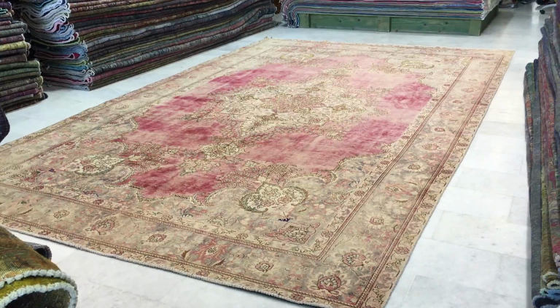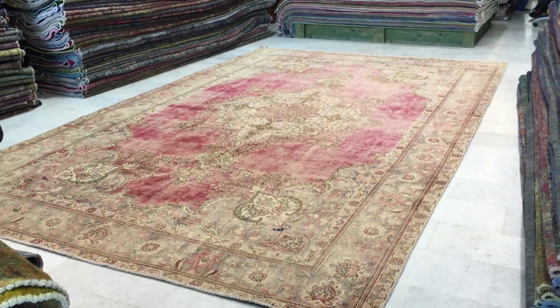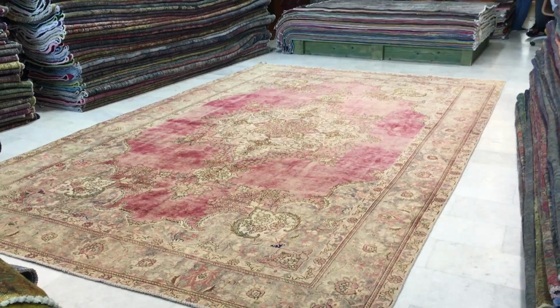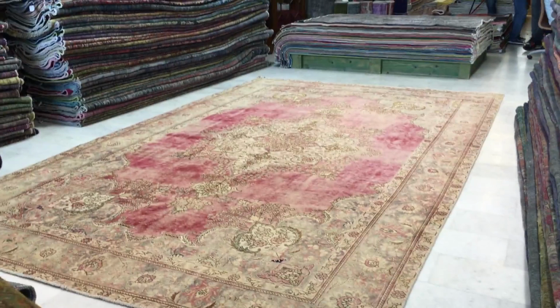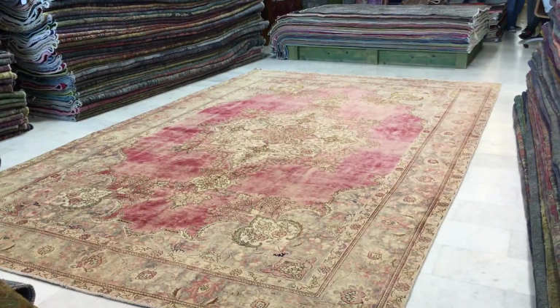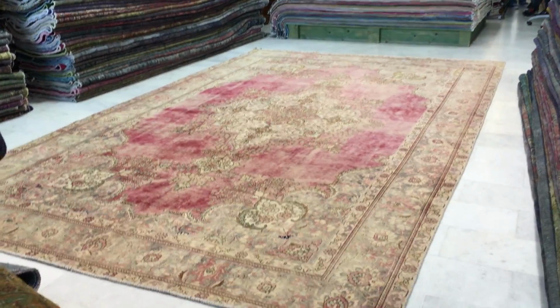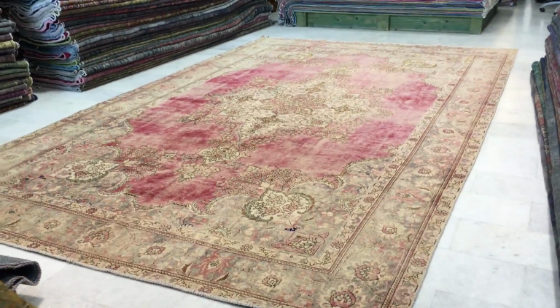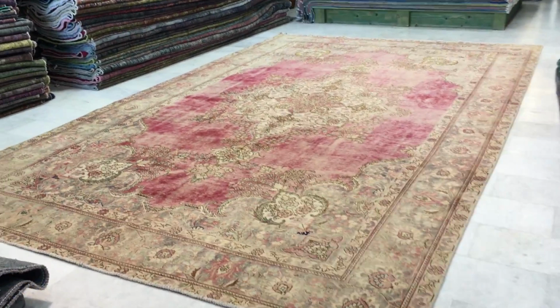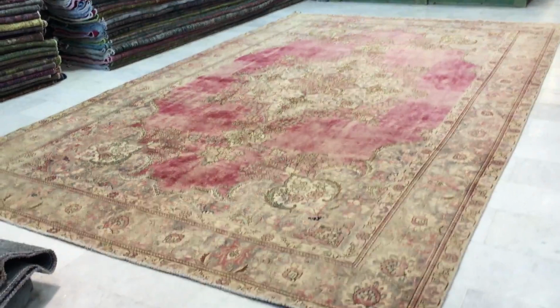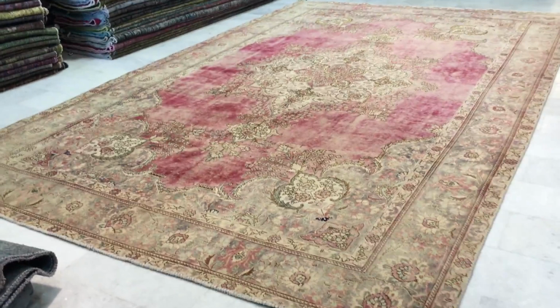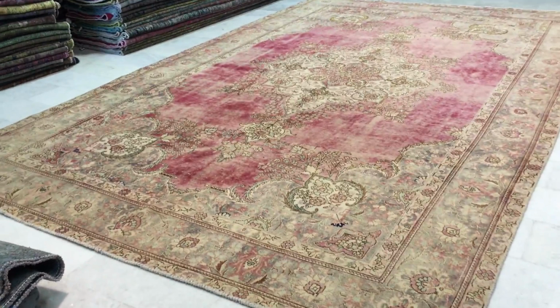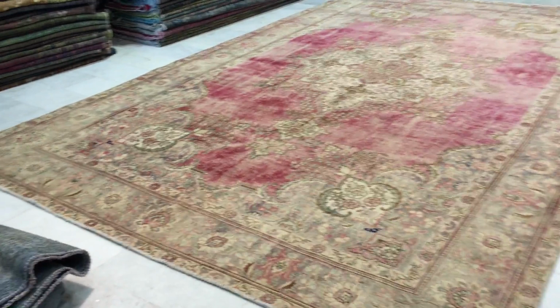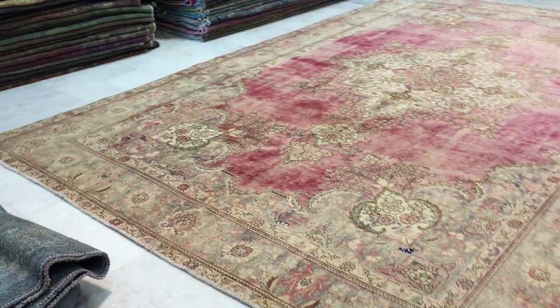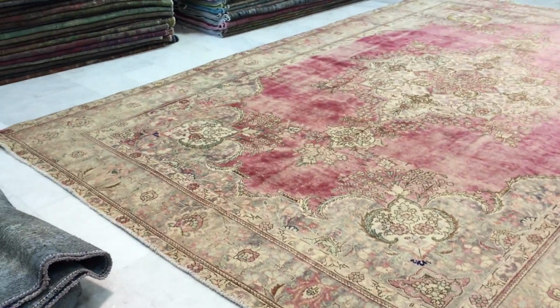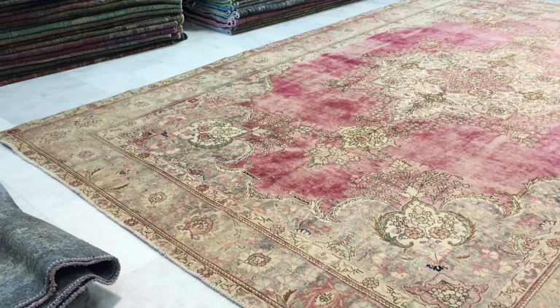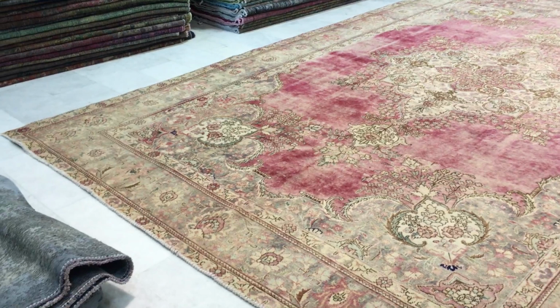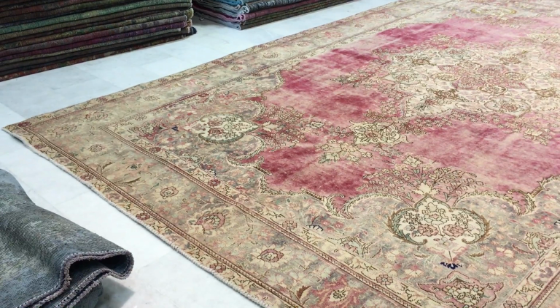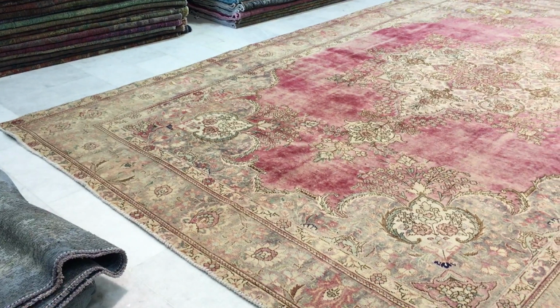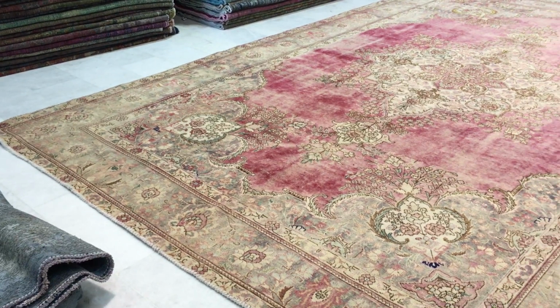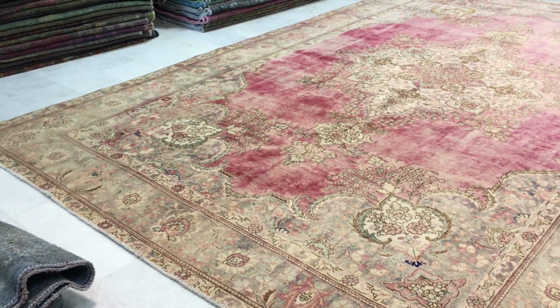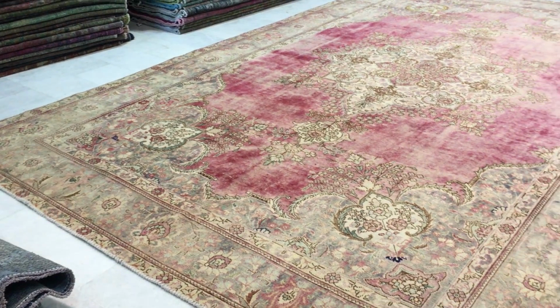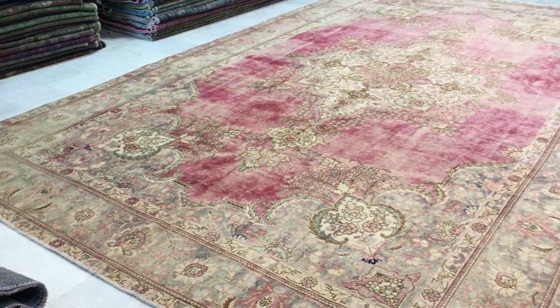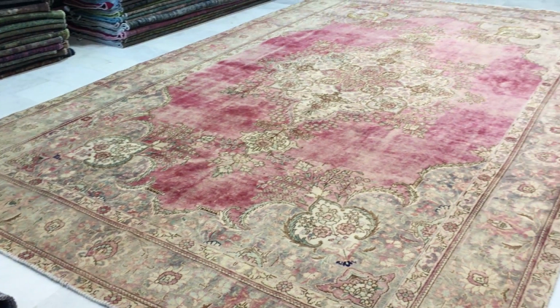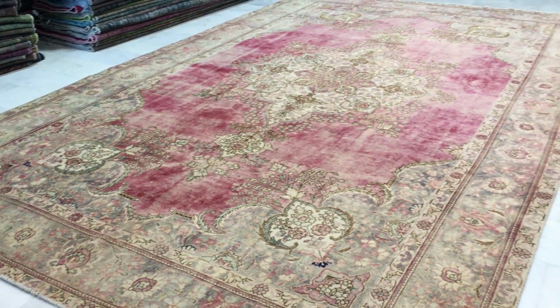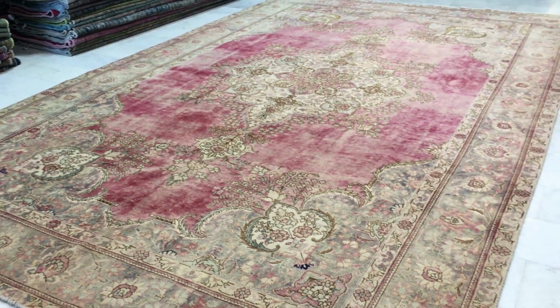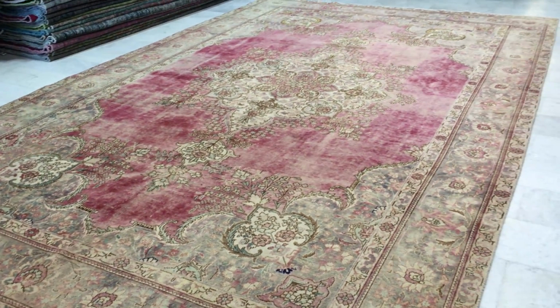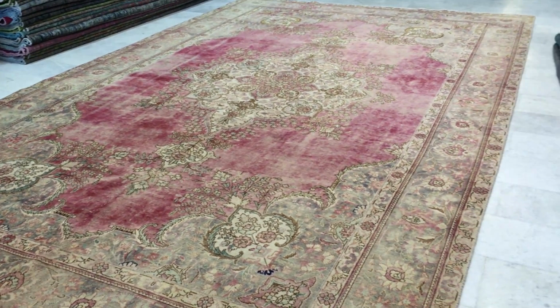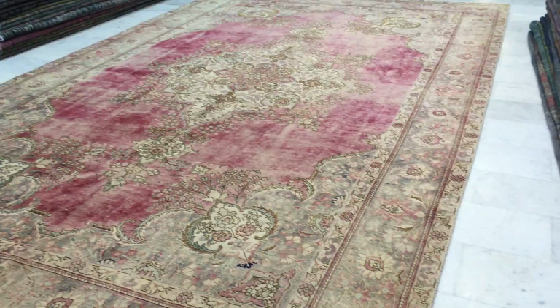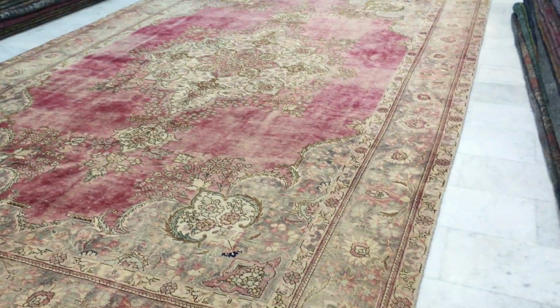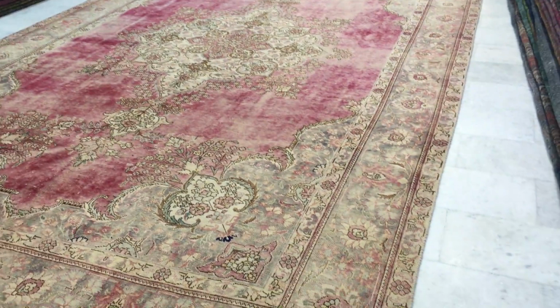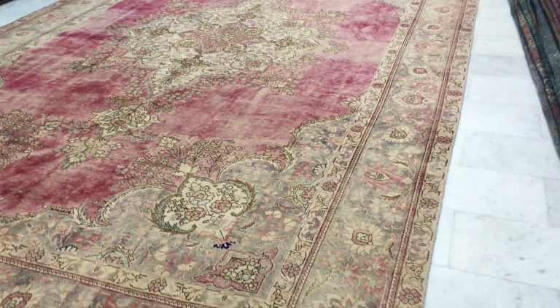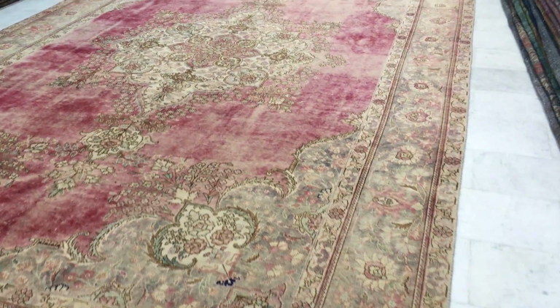This is Vintage Carpet 10449. It's a Persian handmade vintage carpet — a beautiful, stunning stonewashed carpet, absolutely one to melt your eyes. So beautiful.